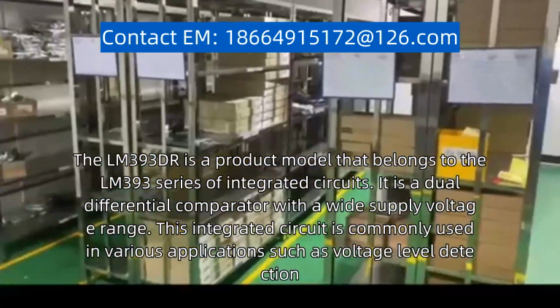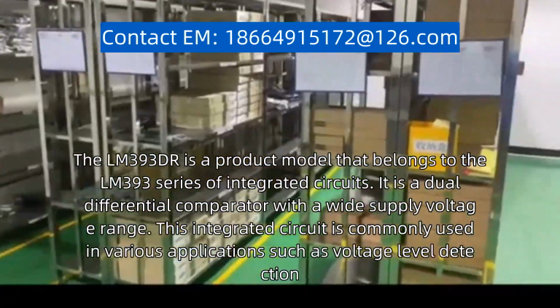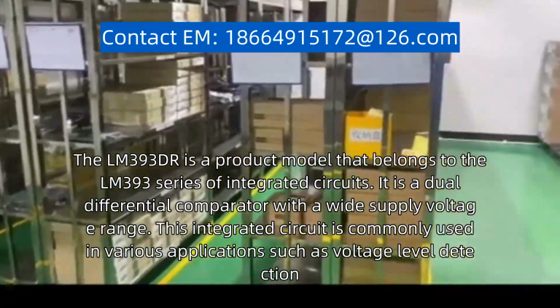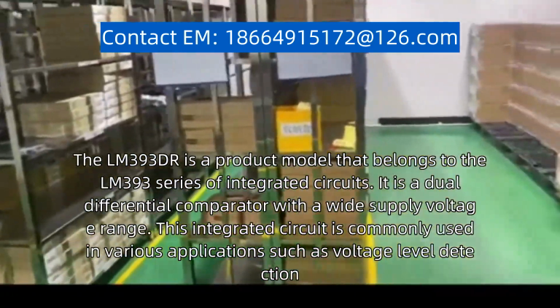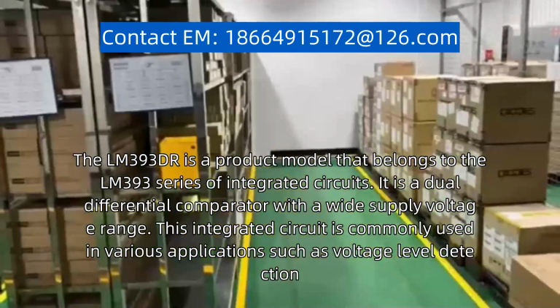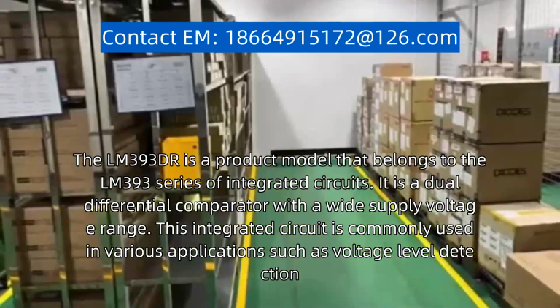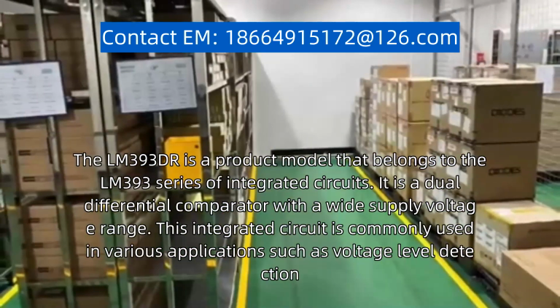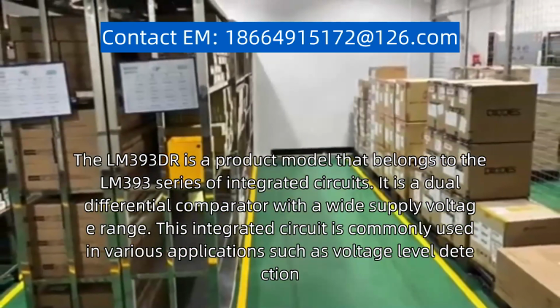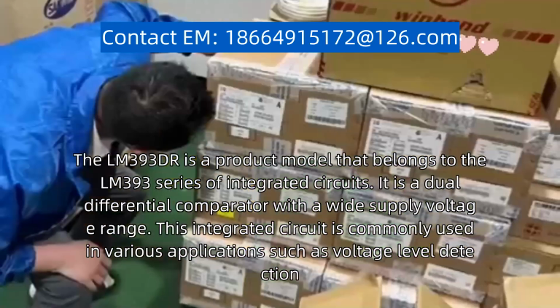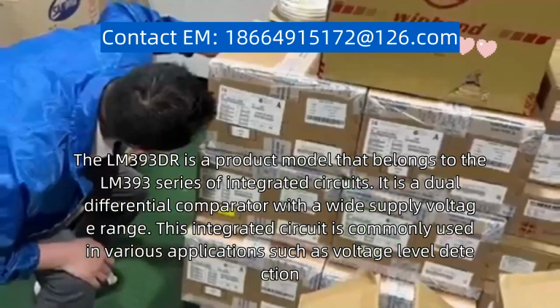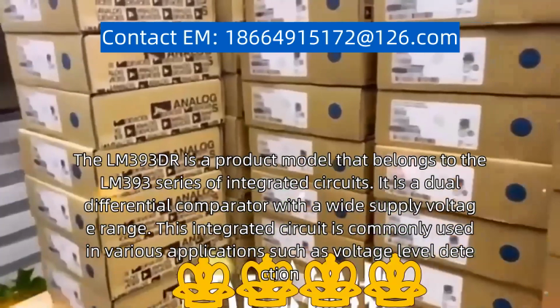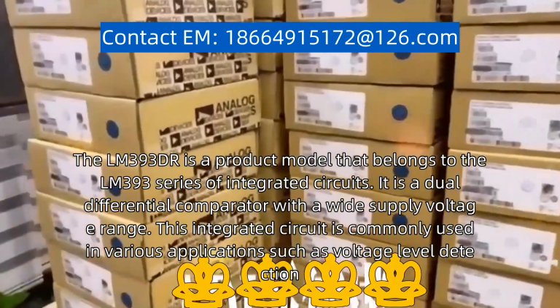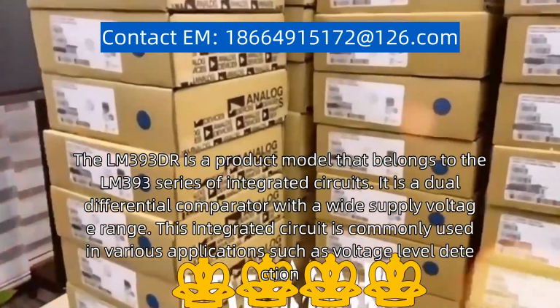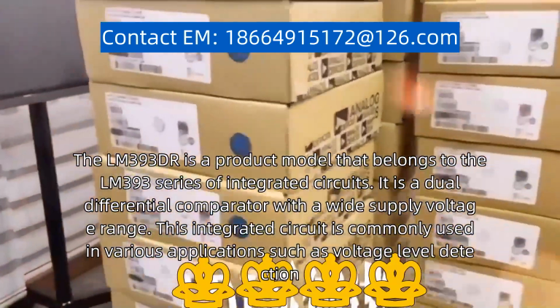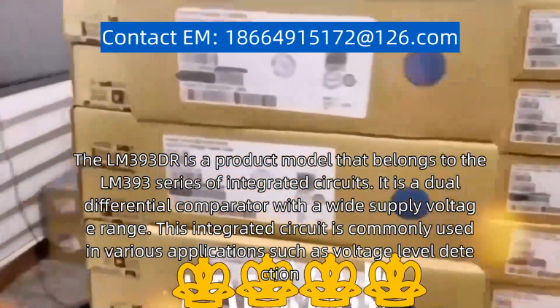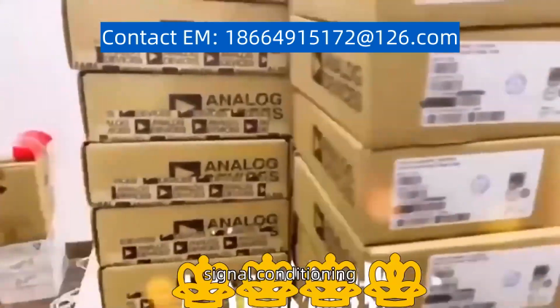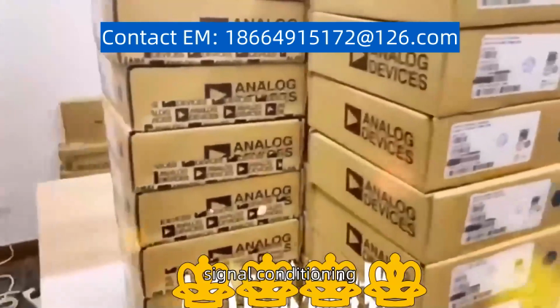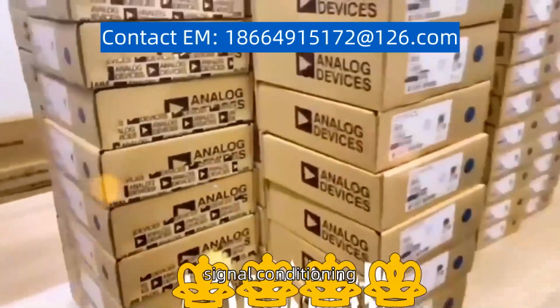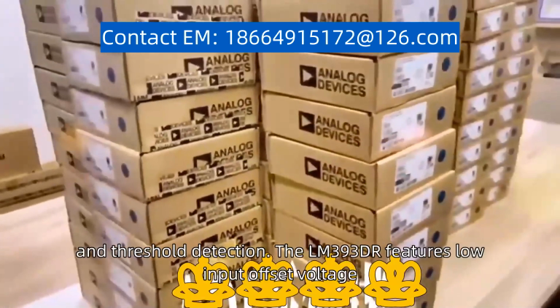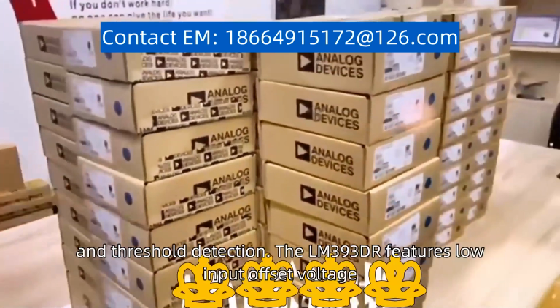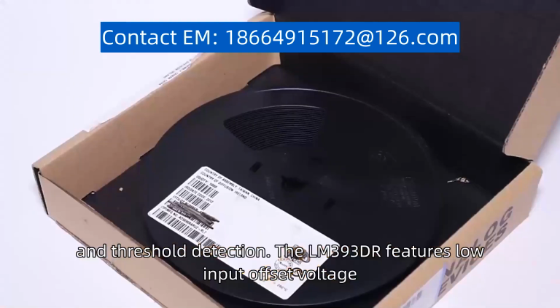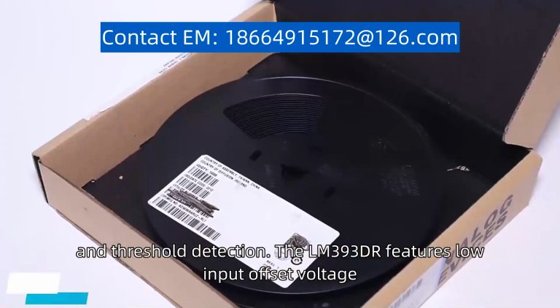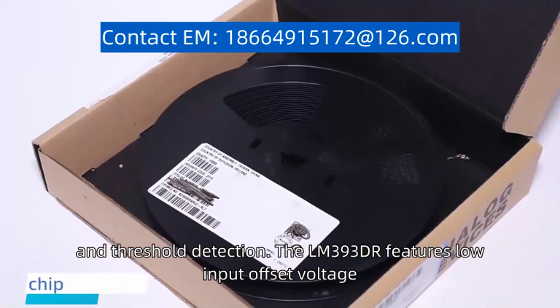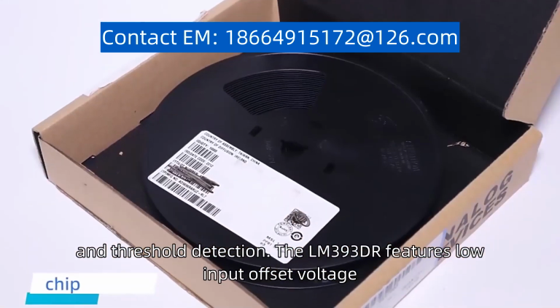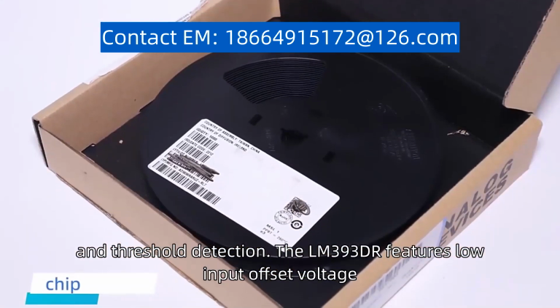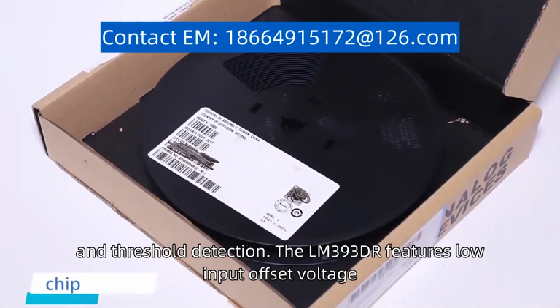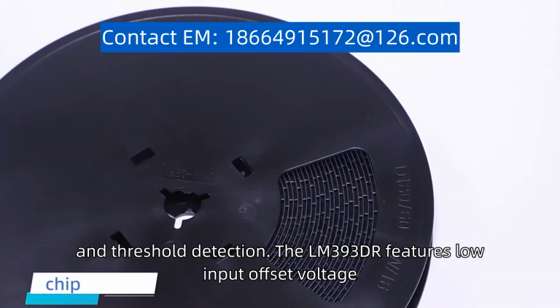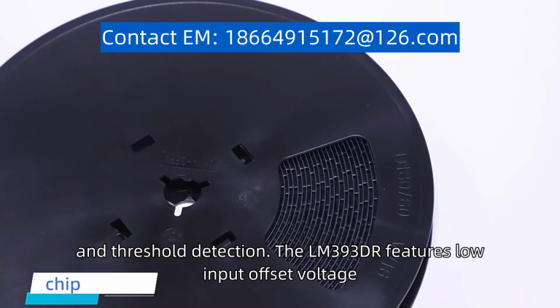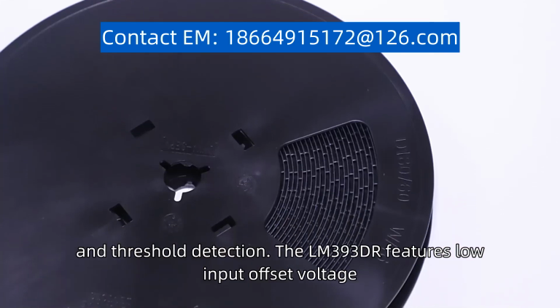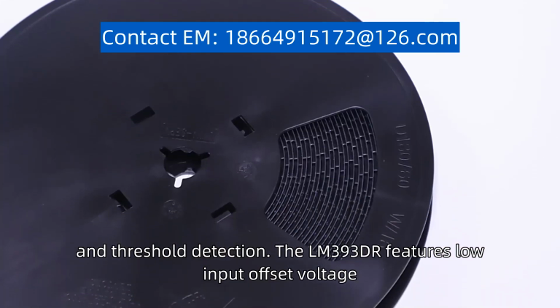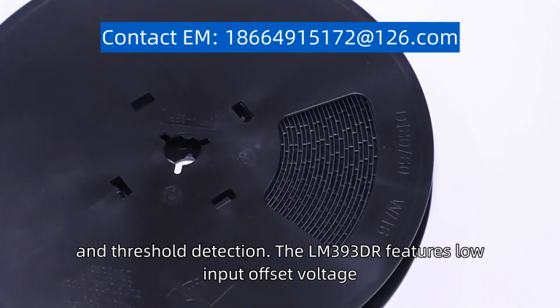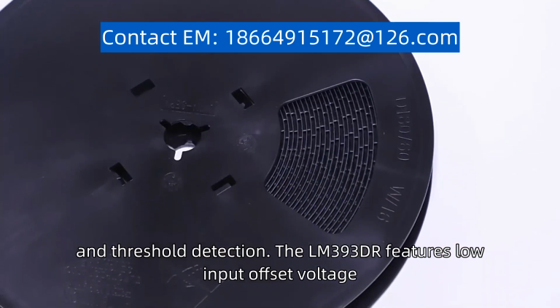This integrated circuit is commonly used in various applications such as voltage level detection, signal conditioning, and threshold detection. The LM393DR features low input offset voltage.